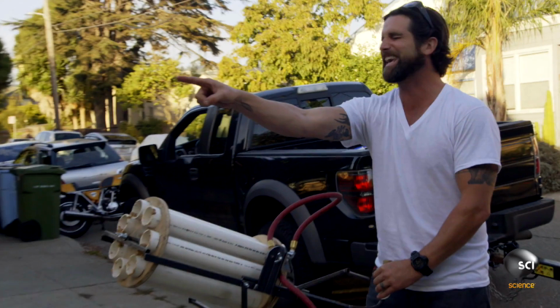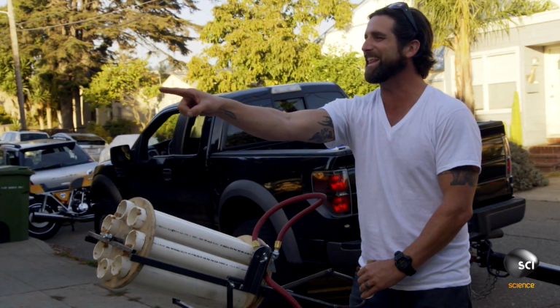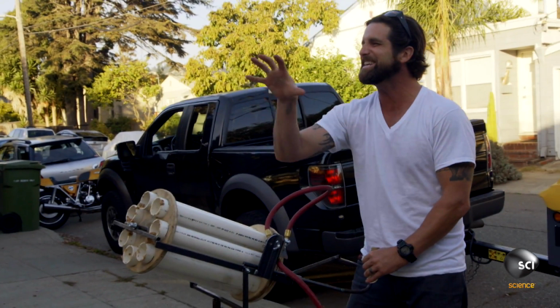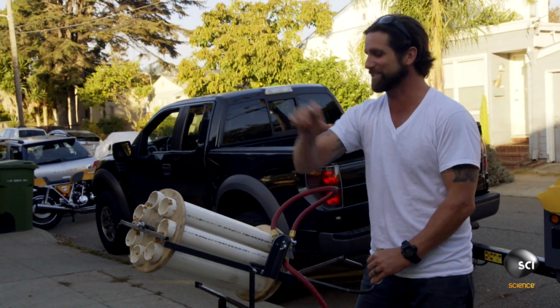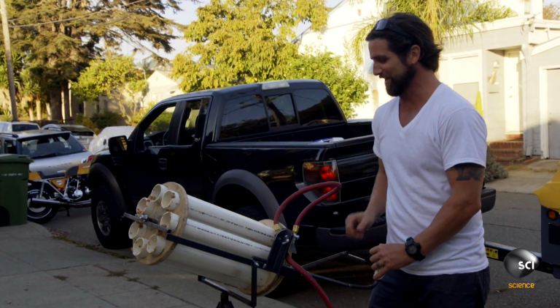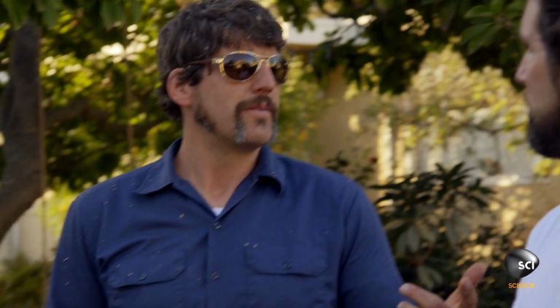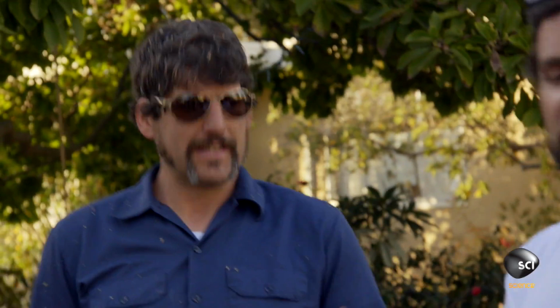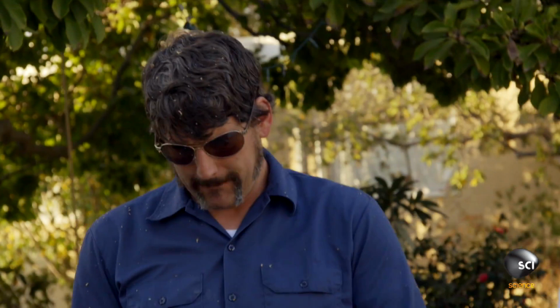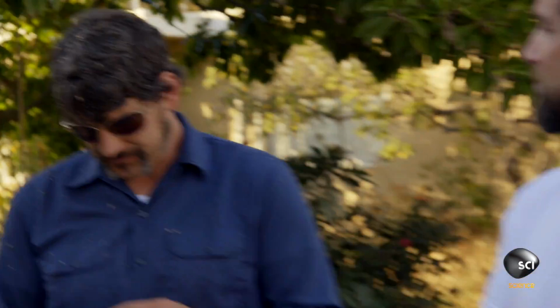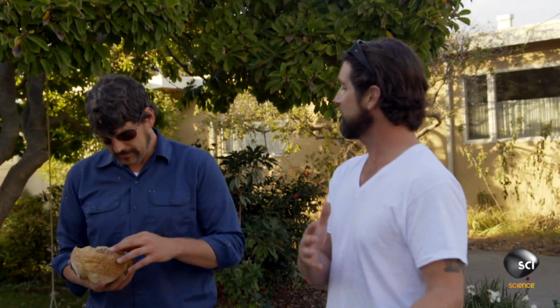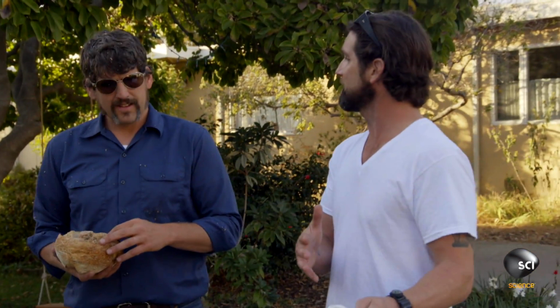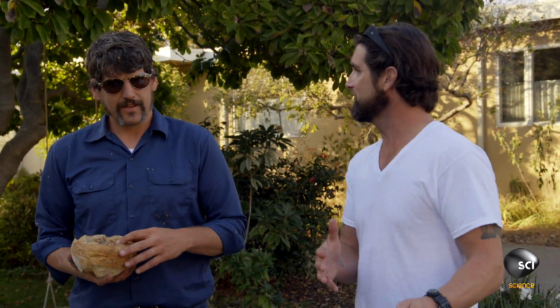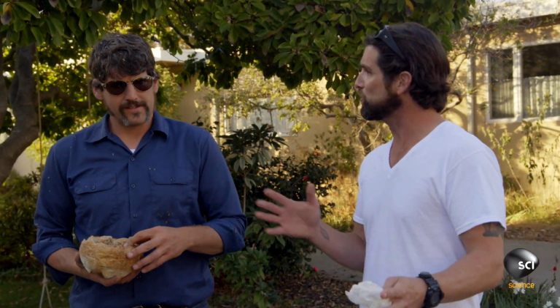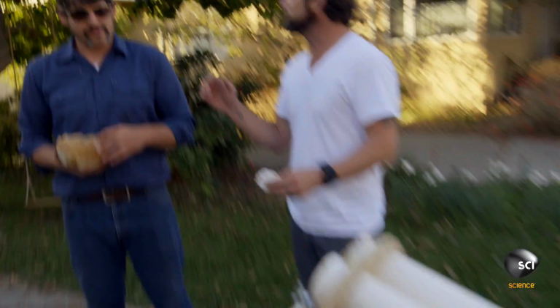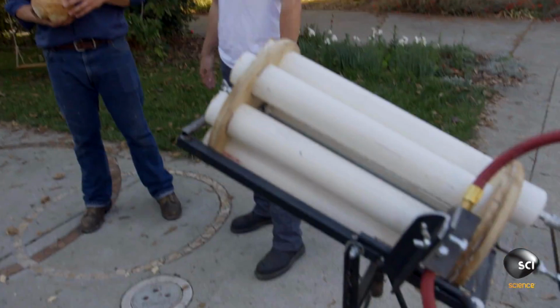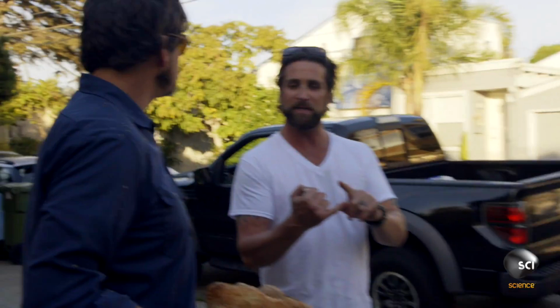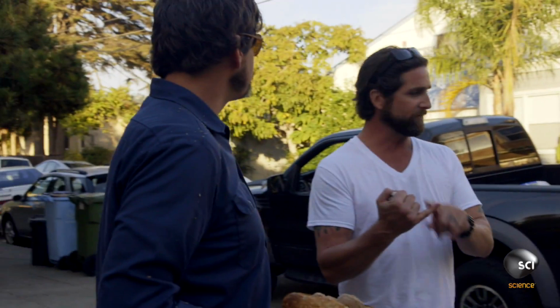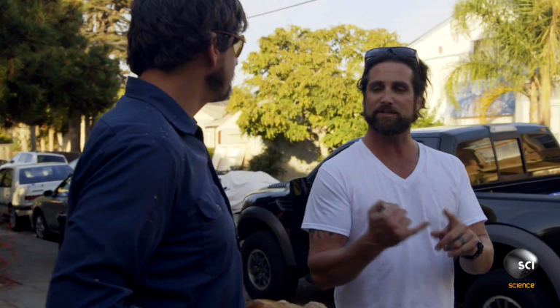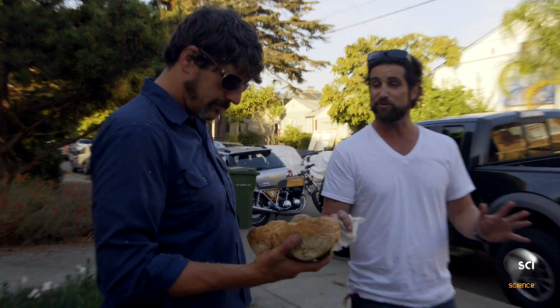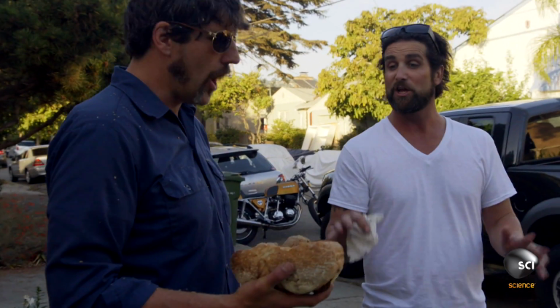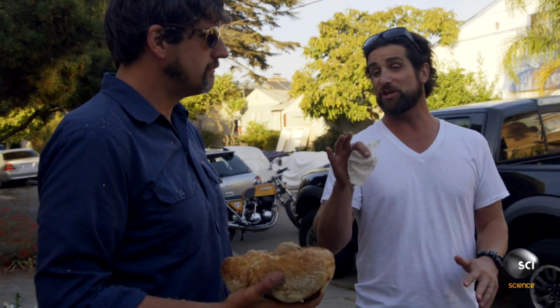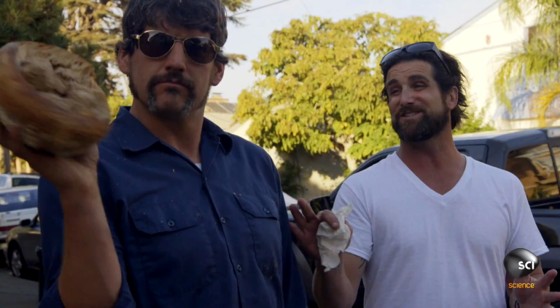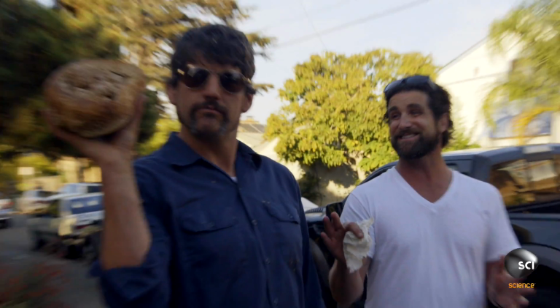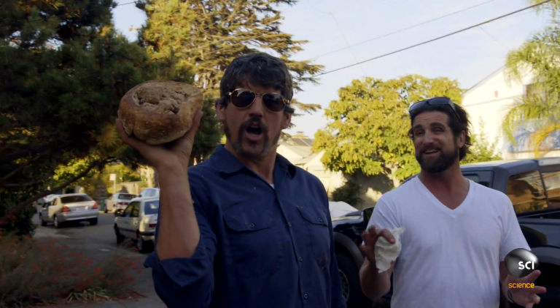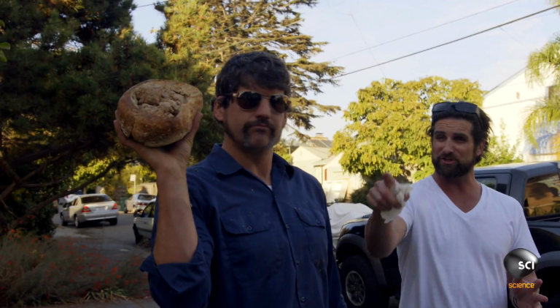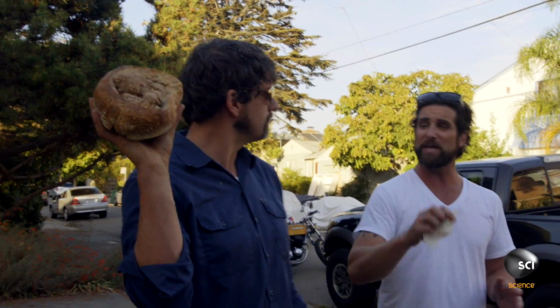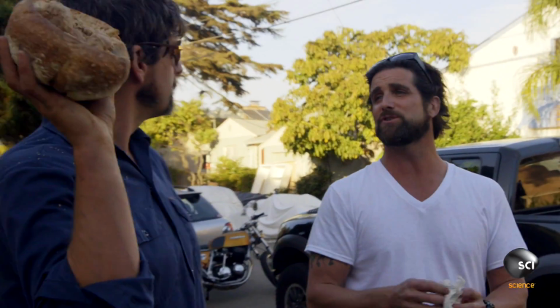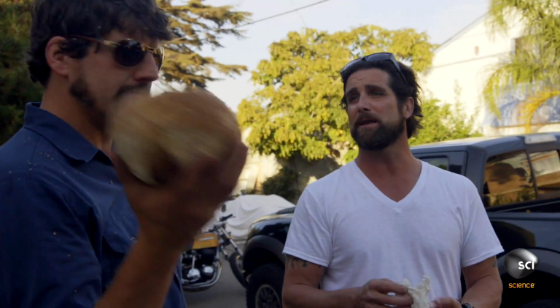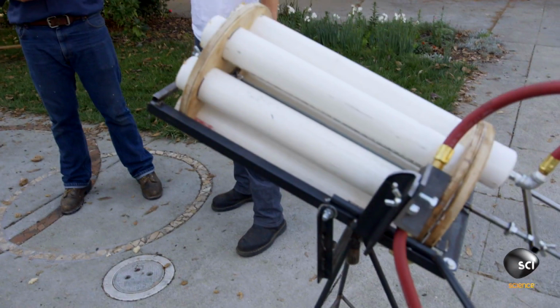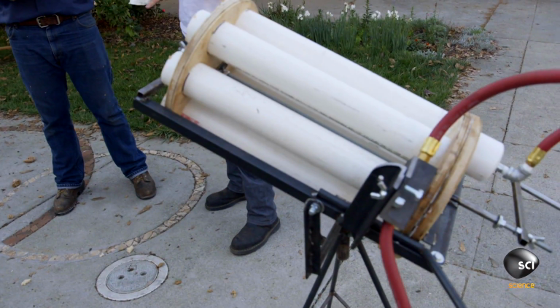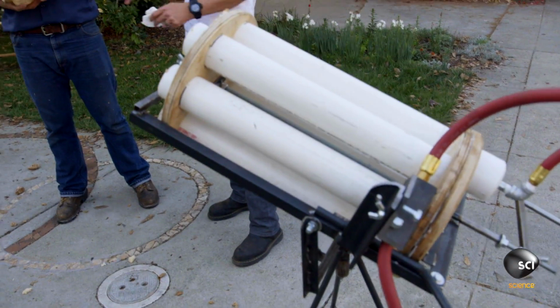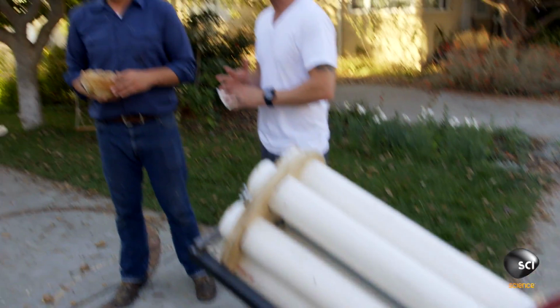Cat-like ninja skills. We made a pneumatic Gatling gun that shoots meatballs. We did seven shots, no sweat. Done — you caught six. We got two sandwiches made. Yes, that might be a first.